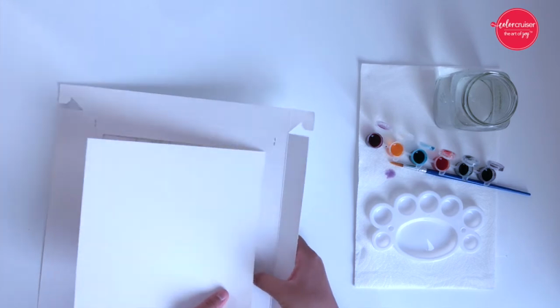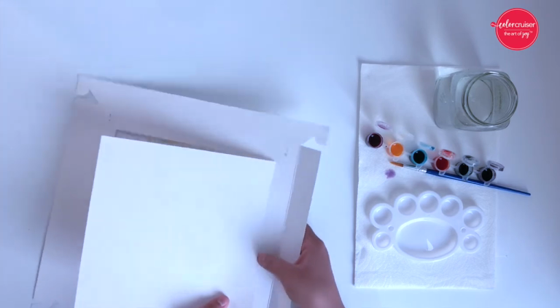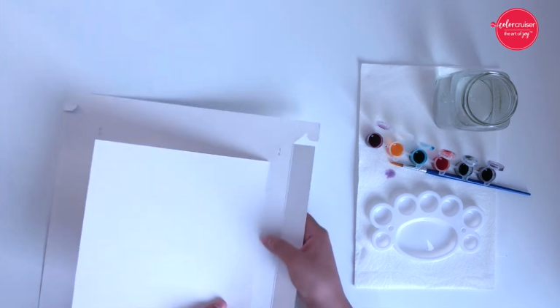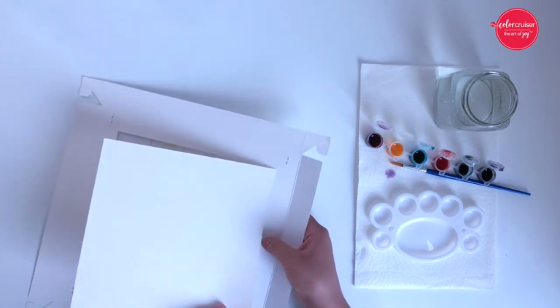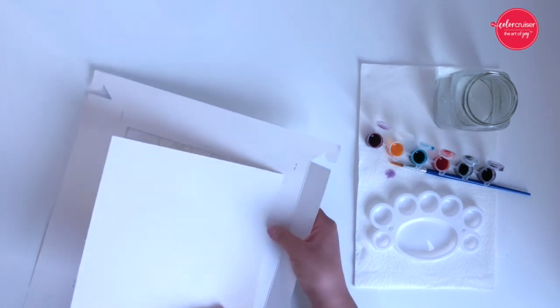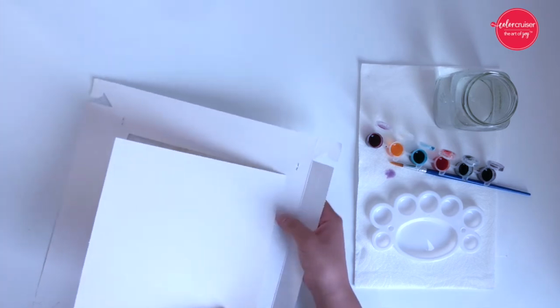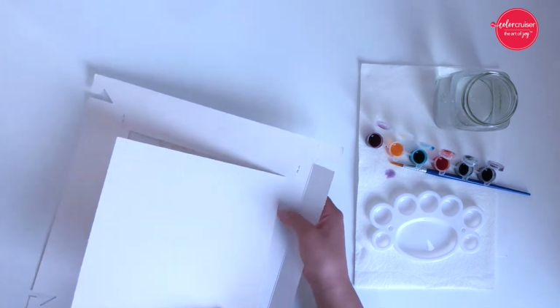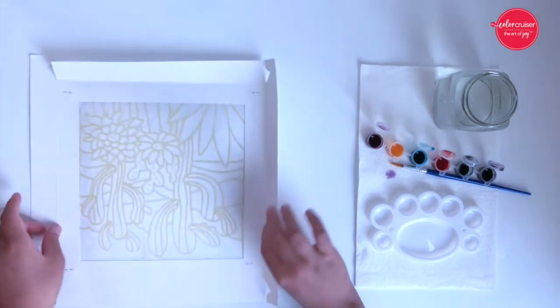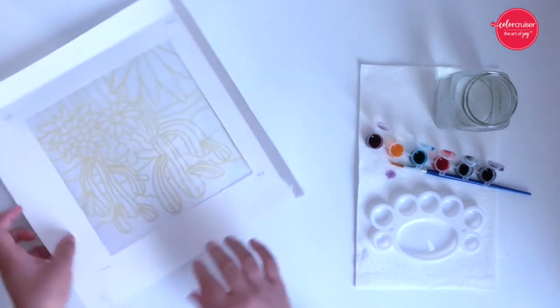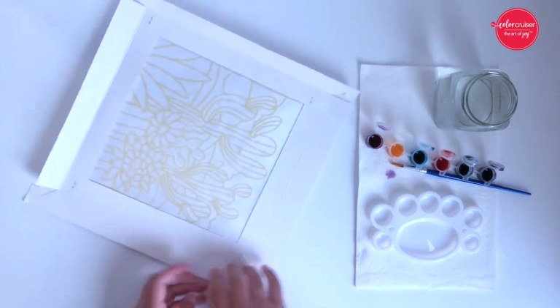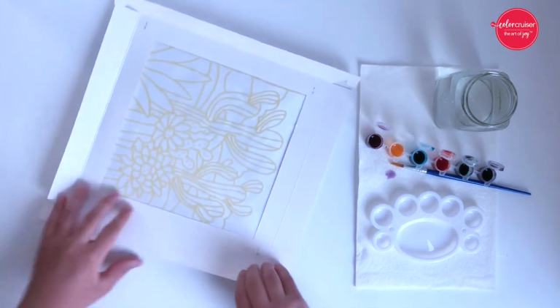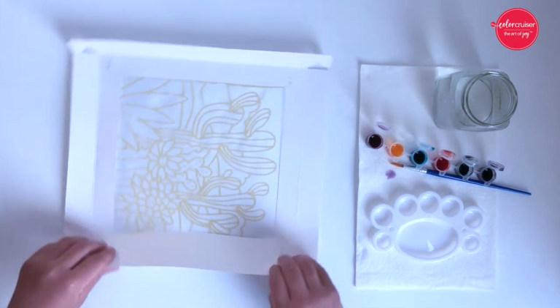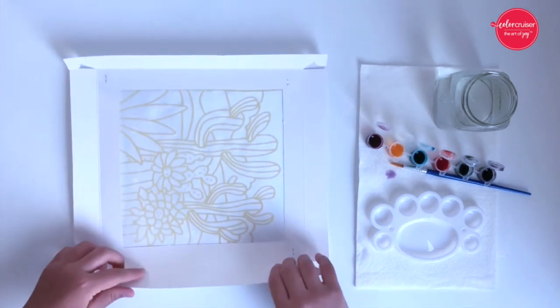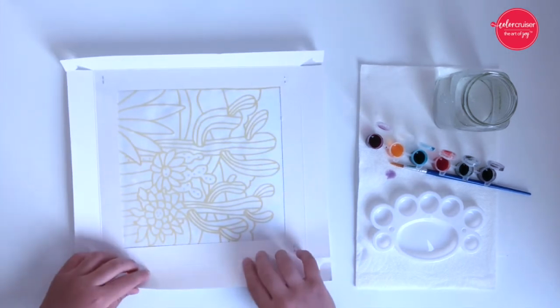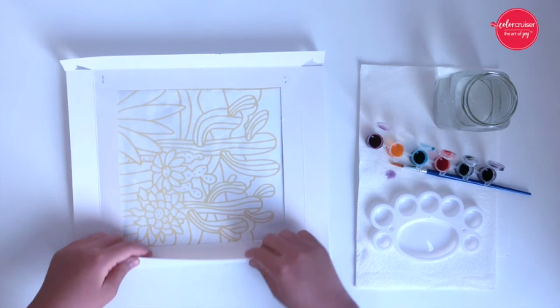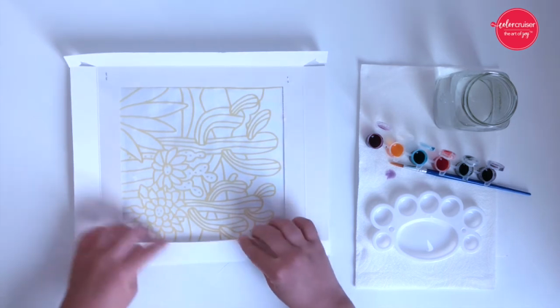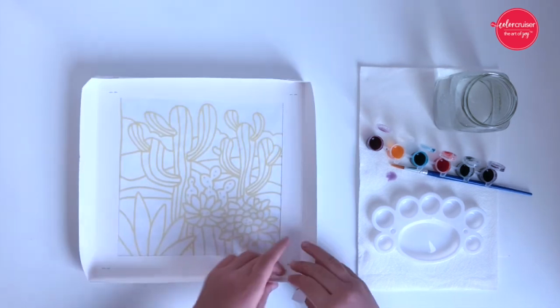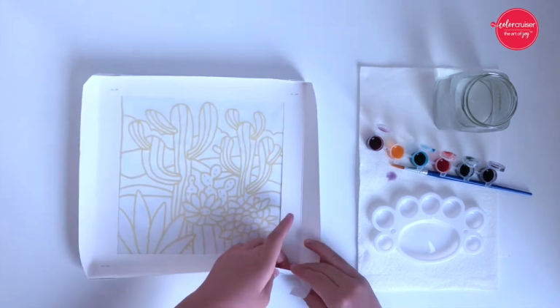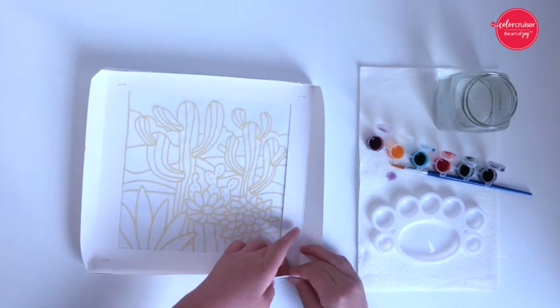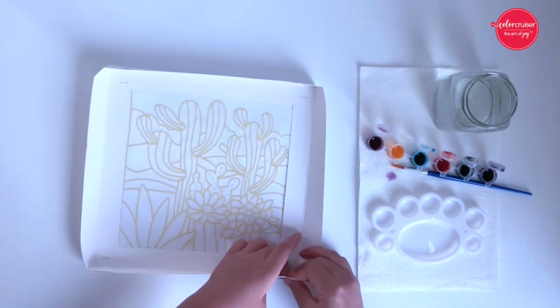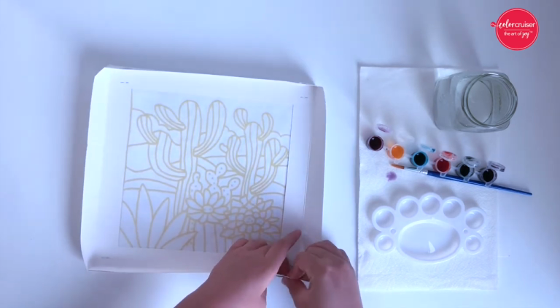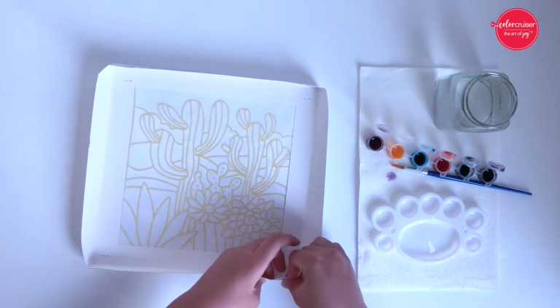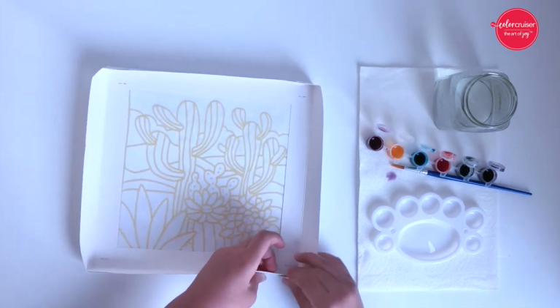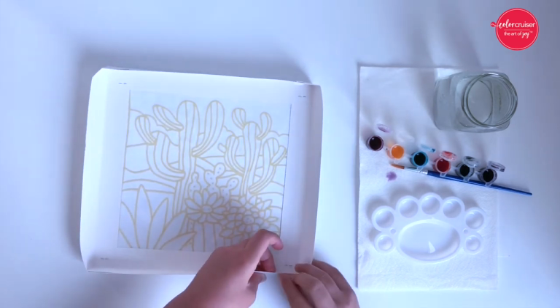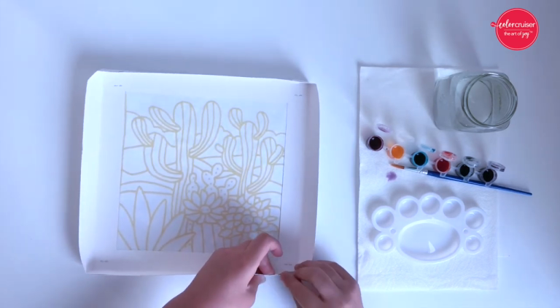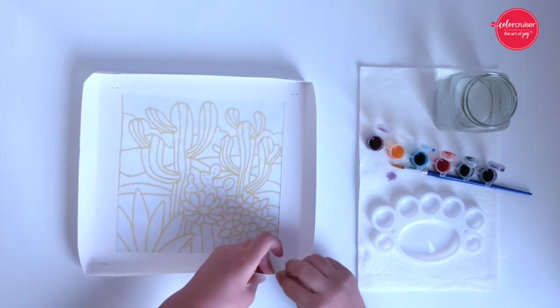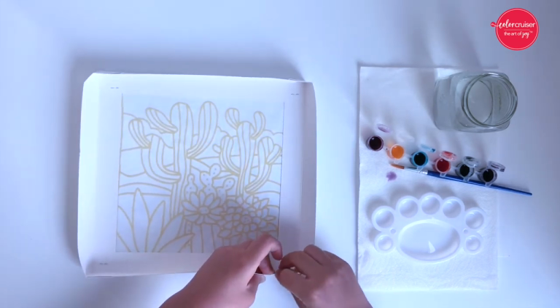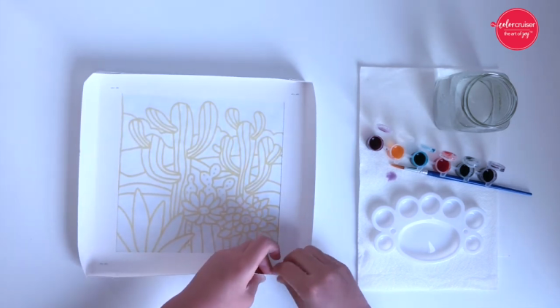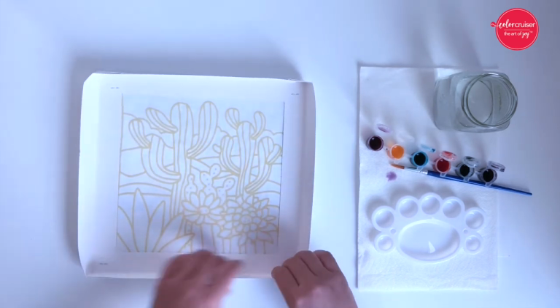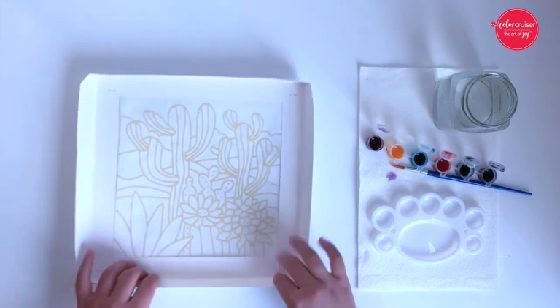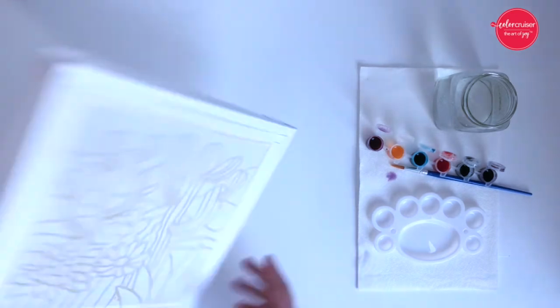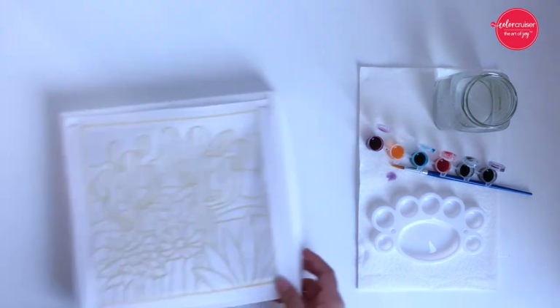To begin, let's tear the perforated center on the back of the kit and make an elevated box by folding its sides. This kit comes with a pre-printed wax motive, 6 non-toxic dyes, a brush, and a palette.